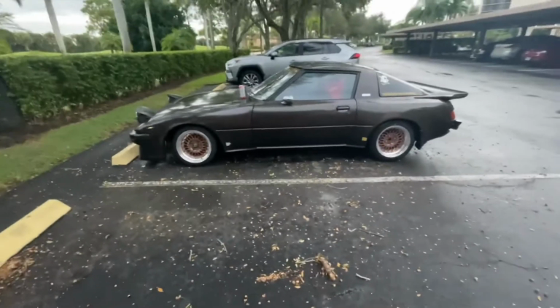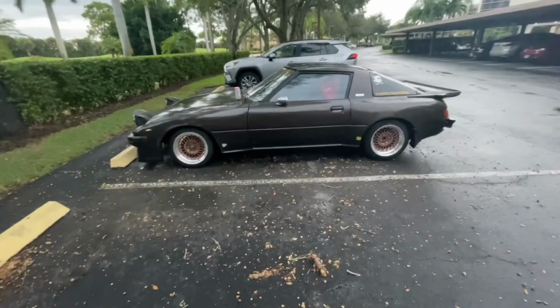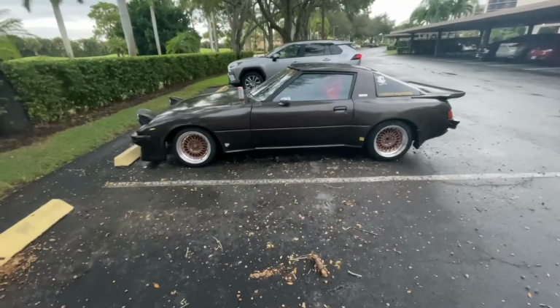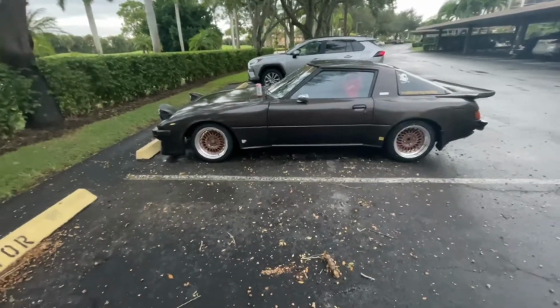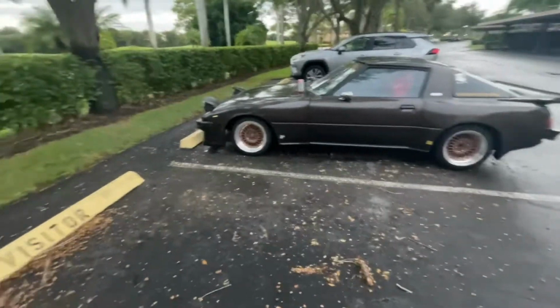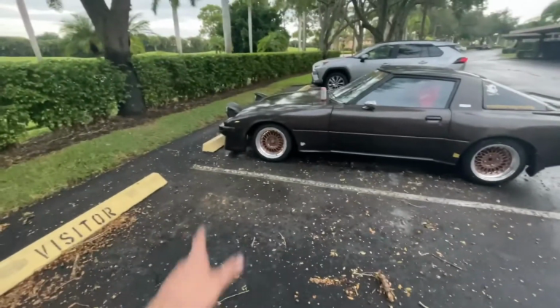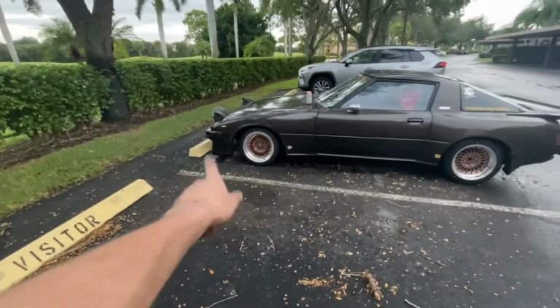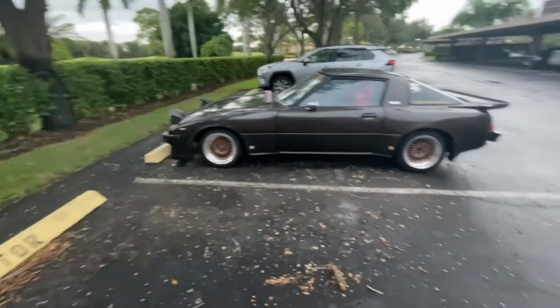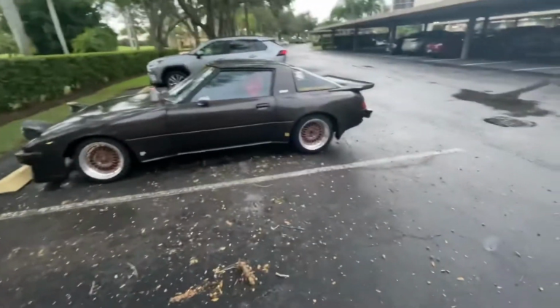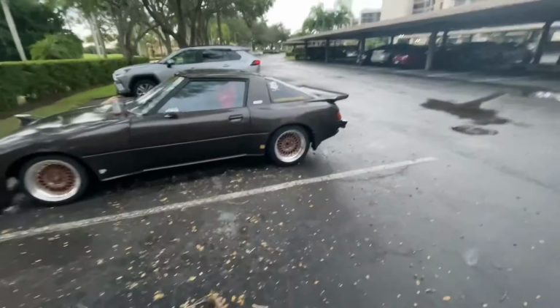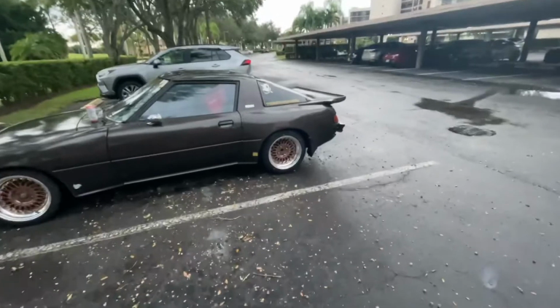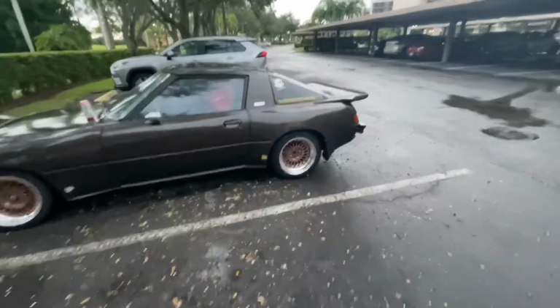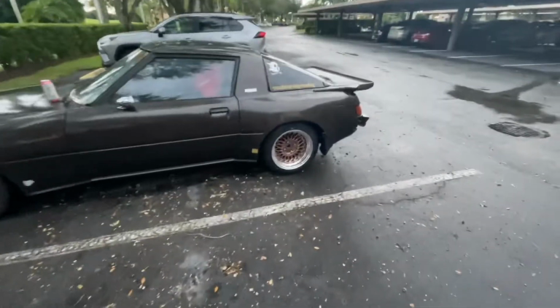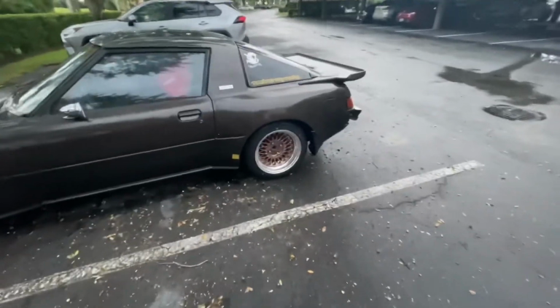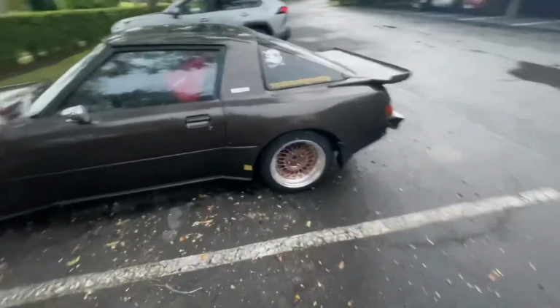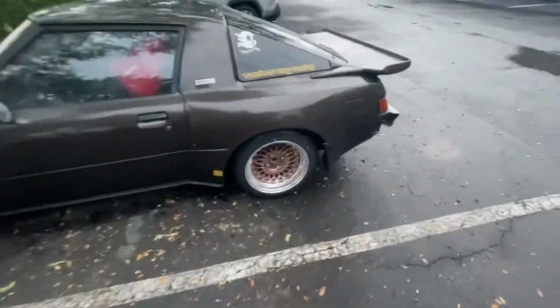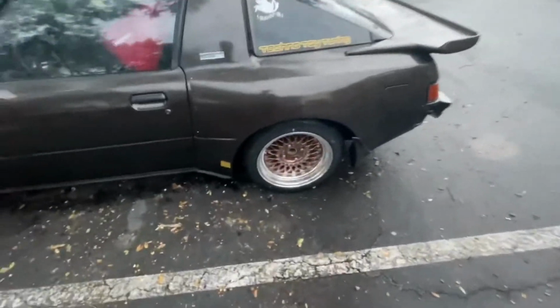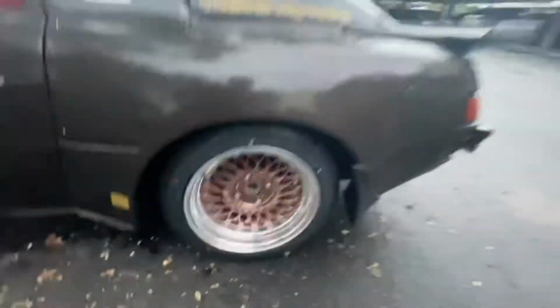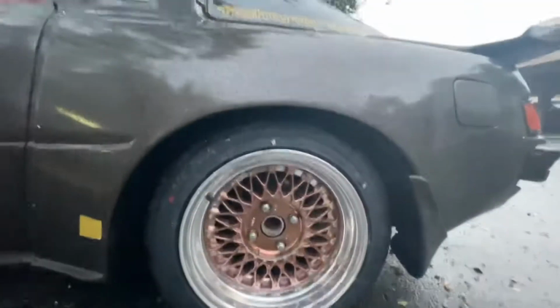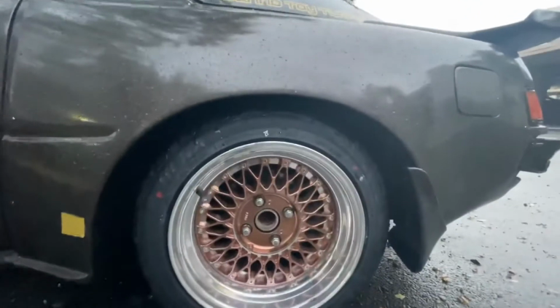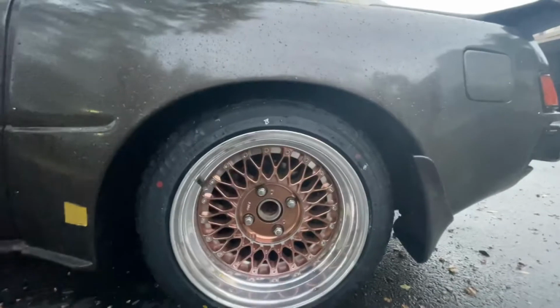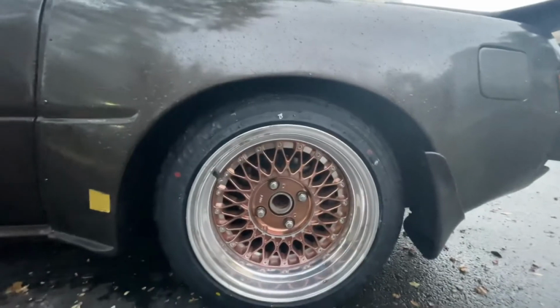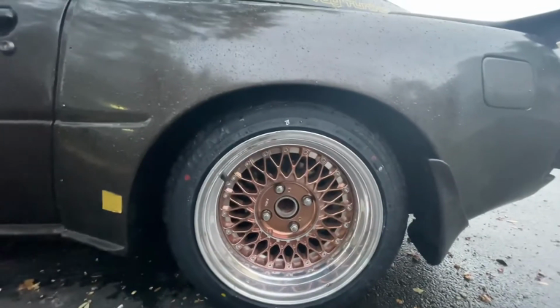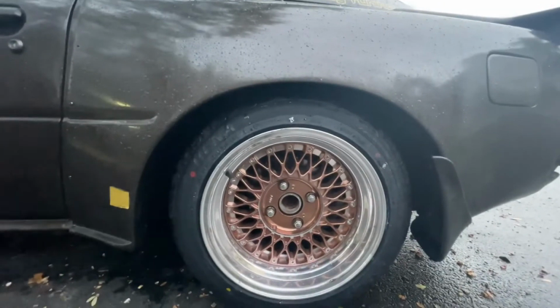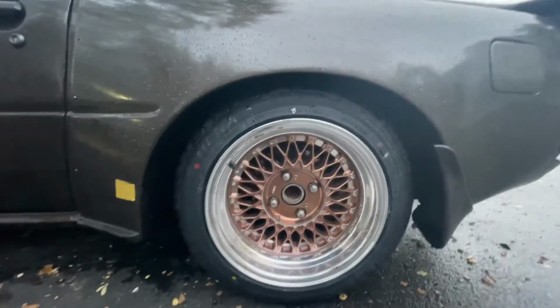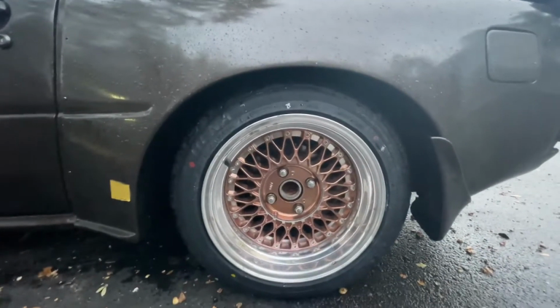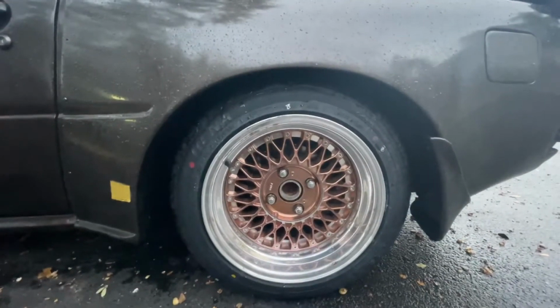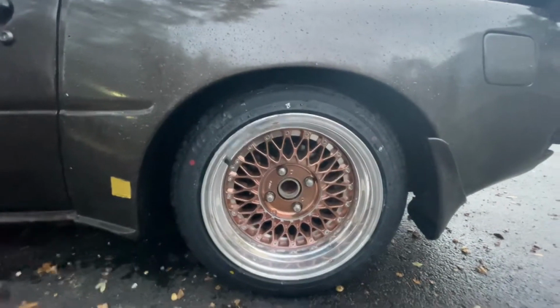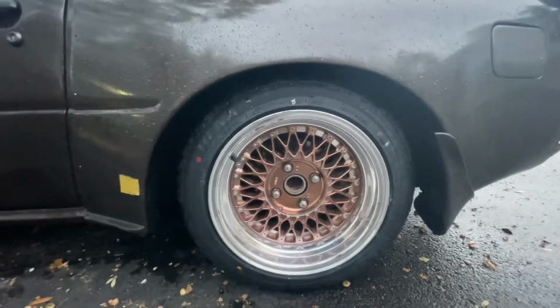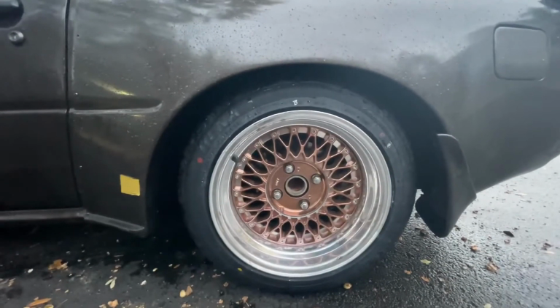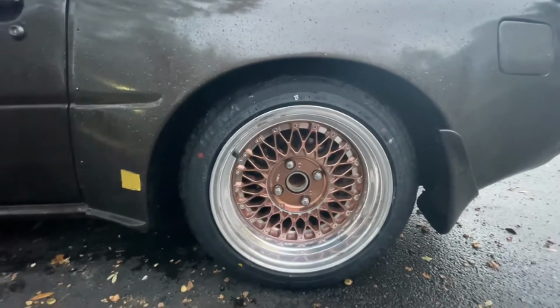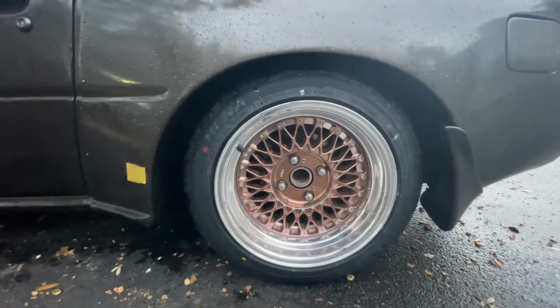Need to definitely adjust ride height and fitment. Probably go a little lower in the rear — I could definitely get away with it, go like an inch lower and like an inch spacer out, it'll be sick.